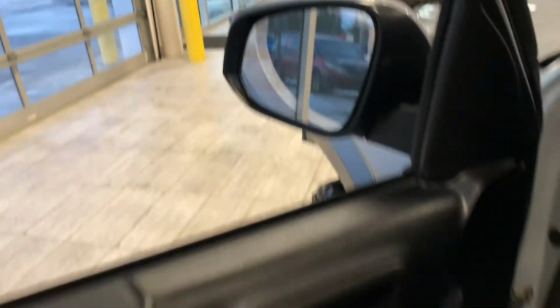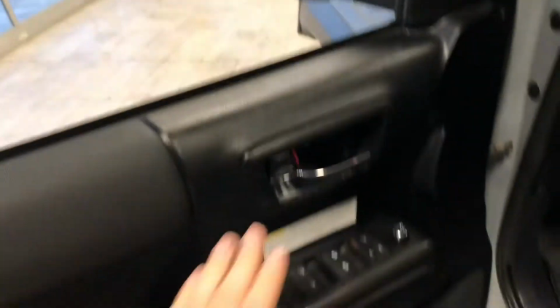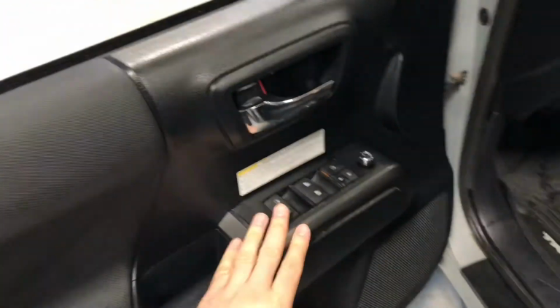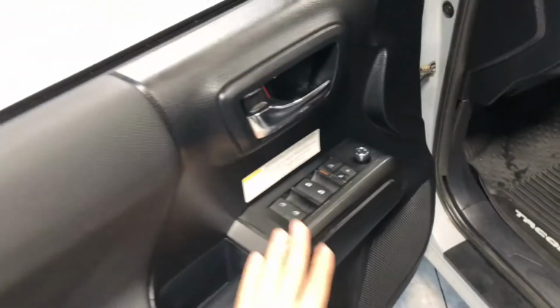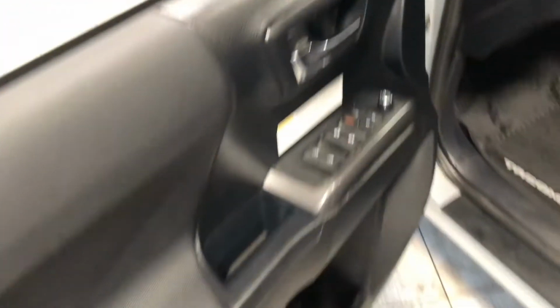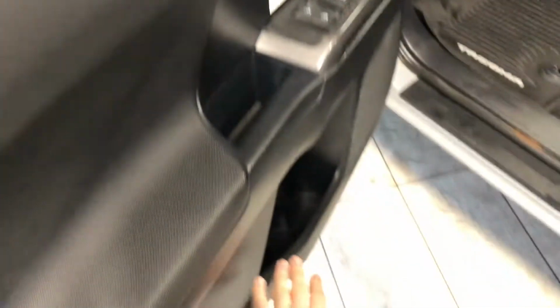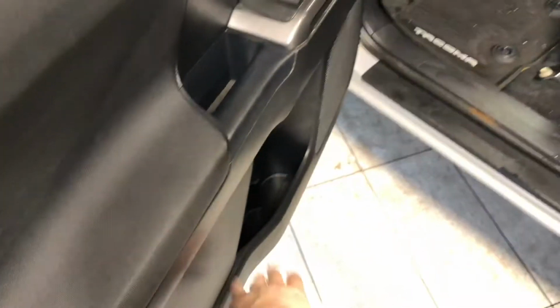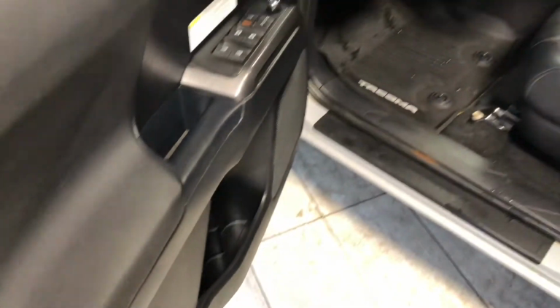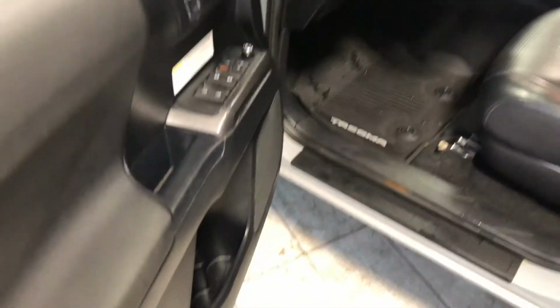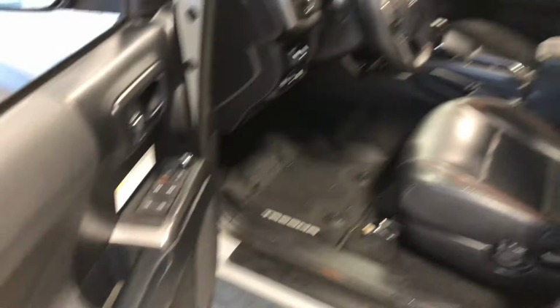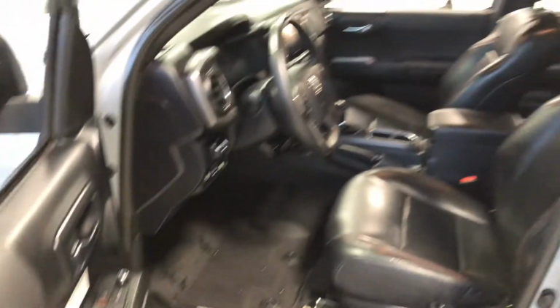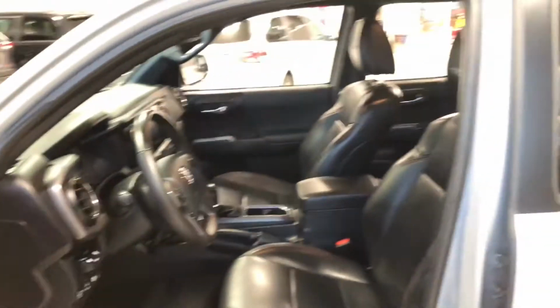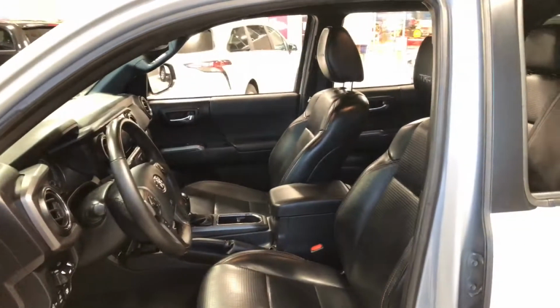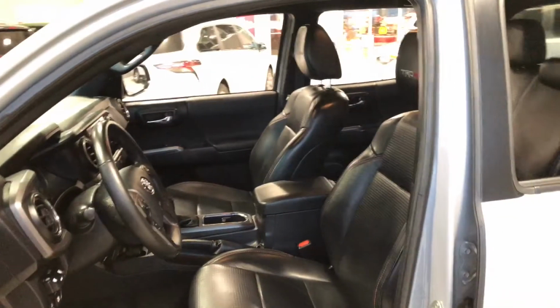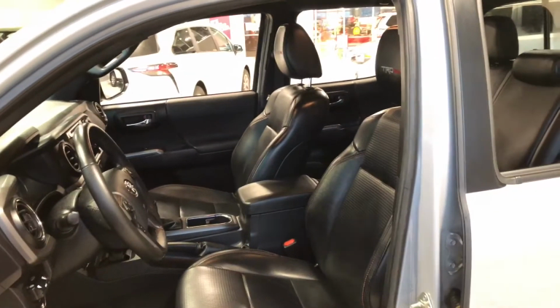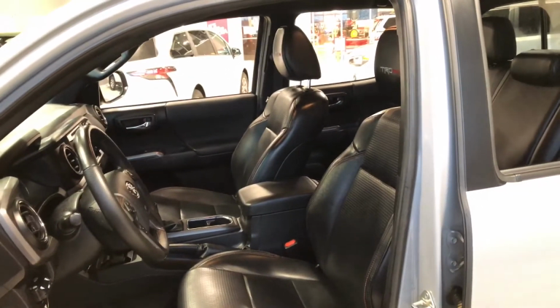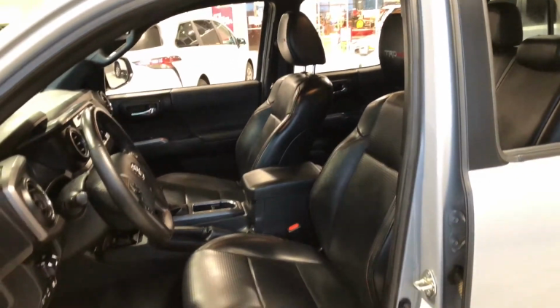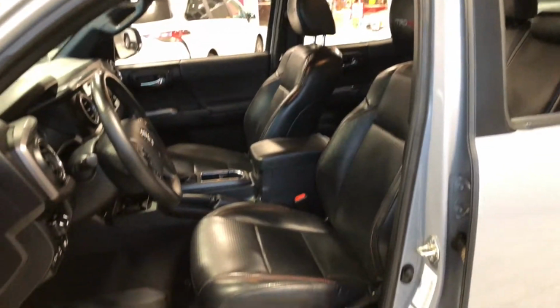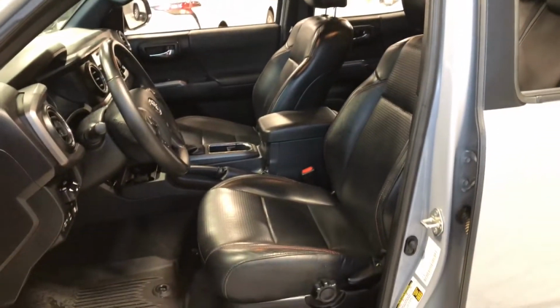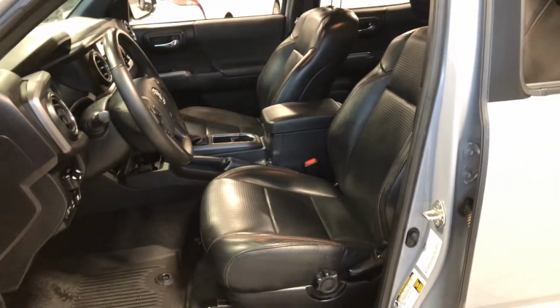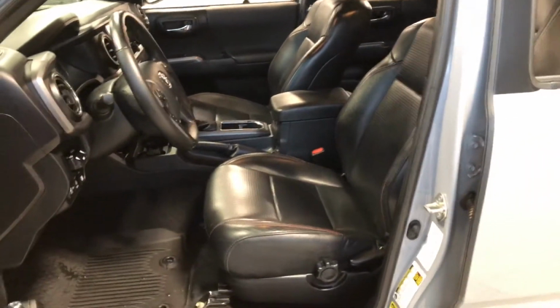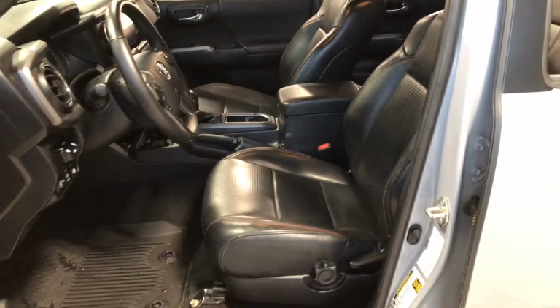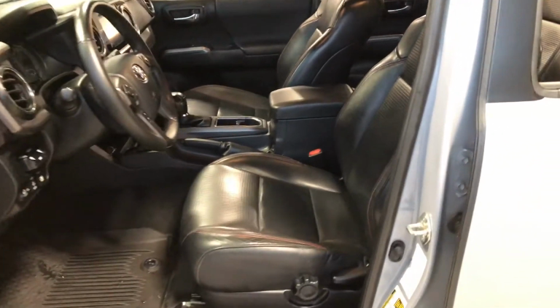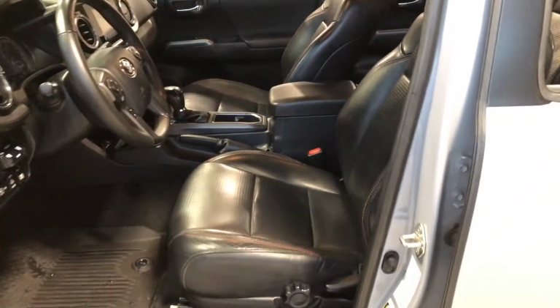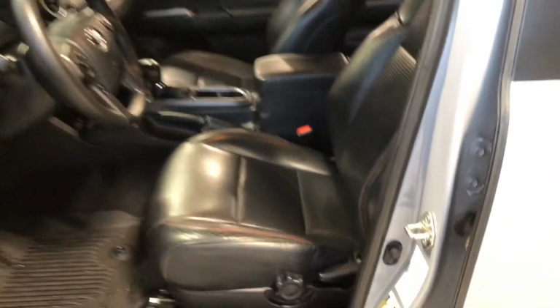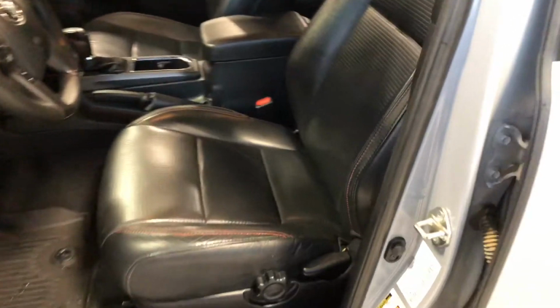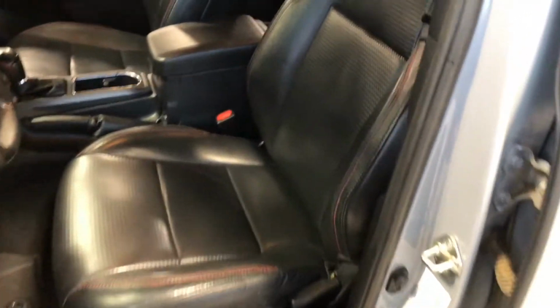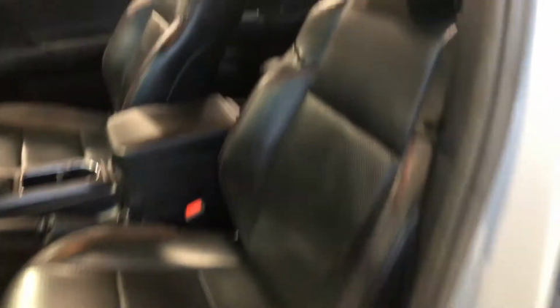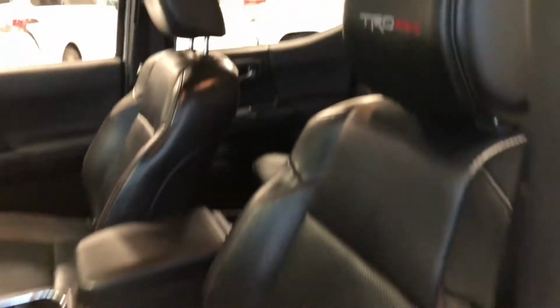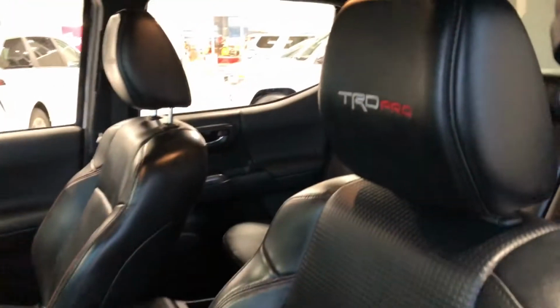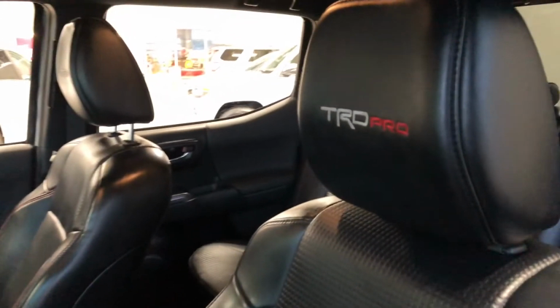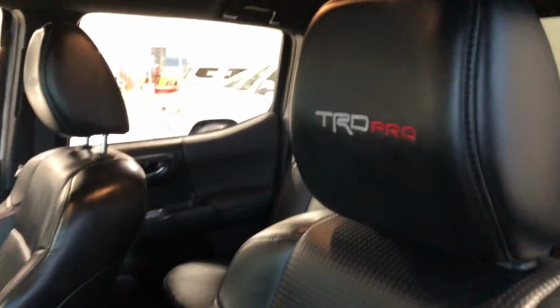In the door you have your power windows, locks, and mirrors, with some storage on the bottom. Inside, this Tacoma comes equipped with black leather seating and all-weather mats. You also get red stitching and TRD stitching in the headrest as well.